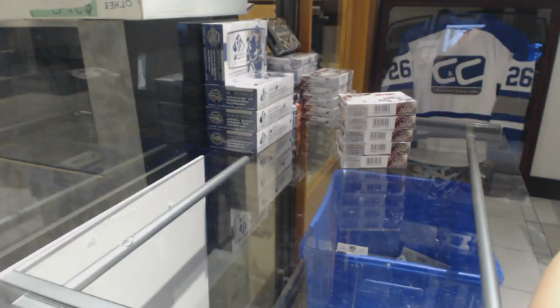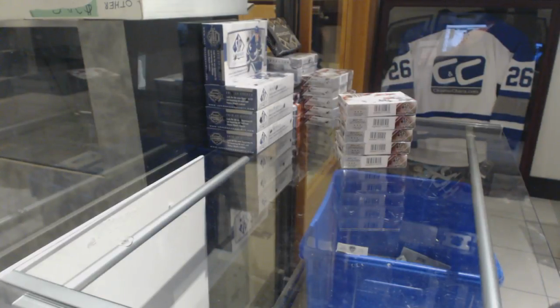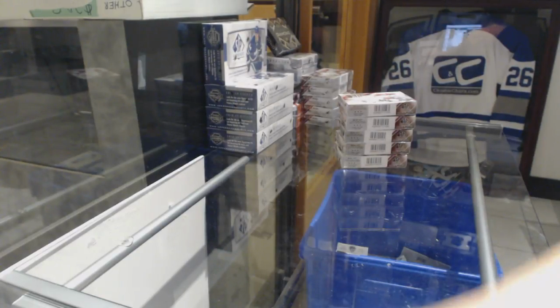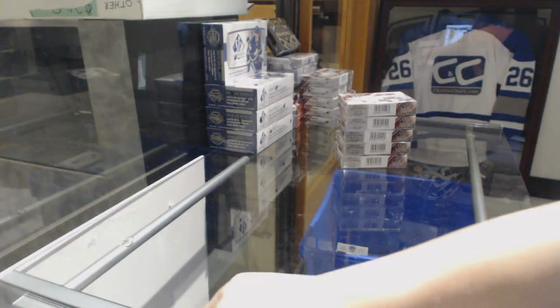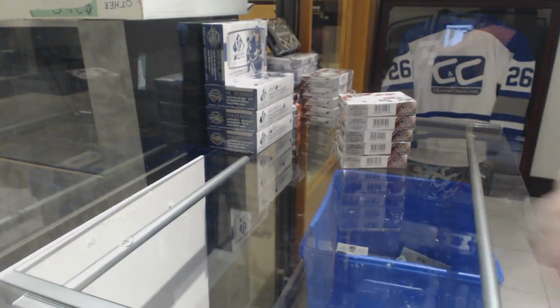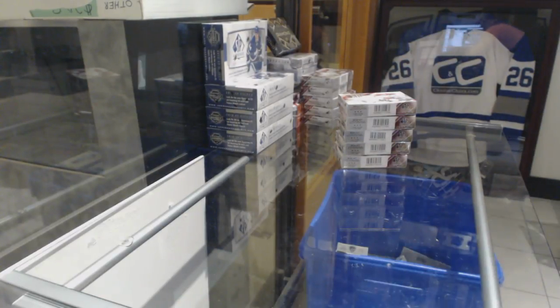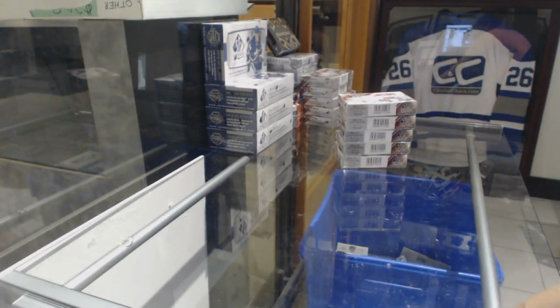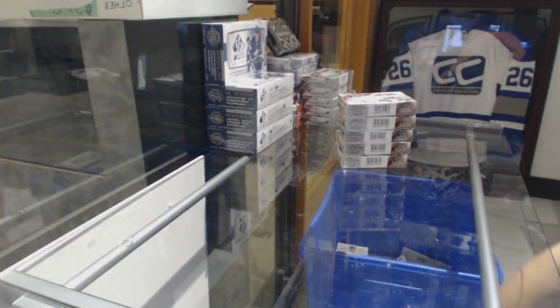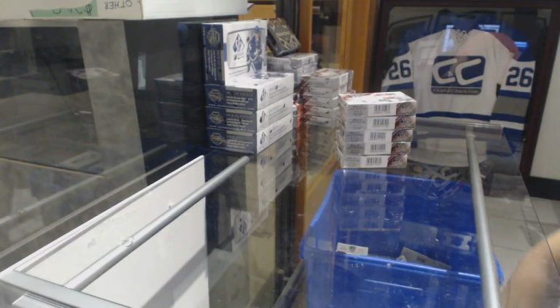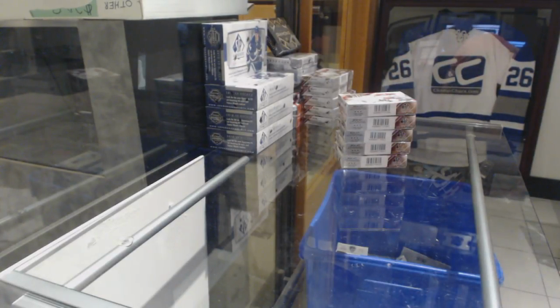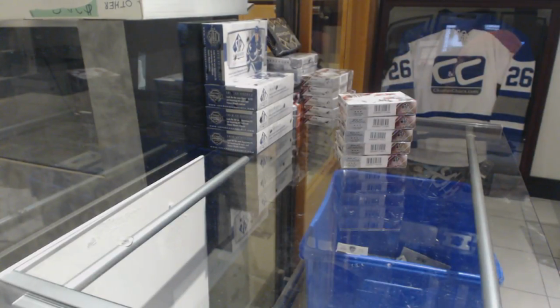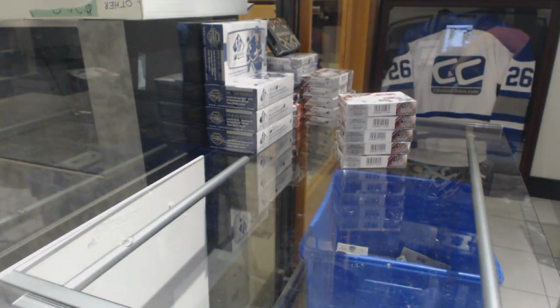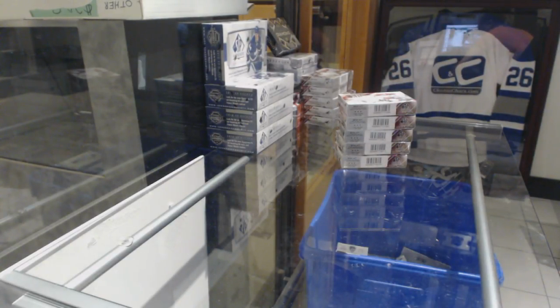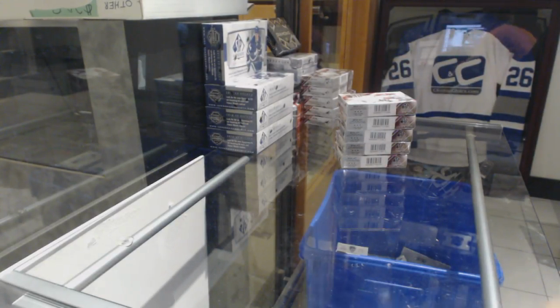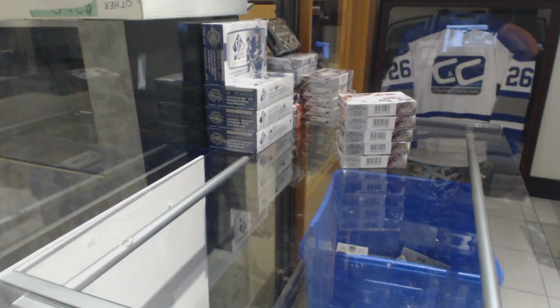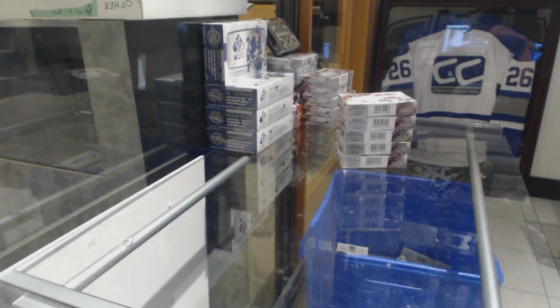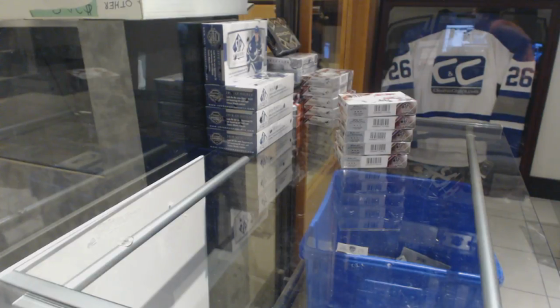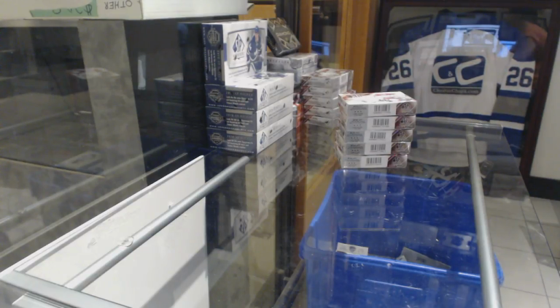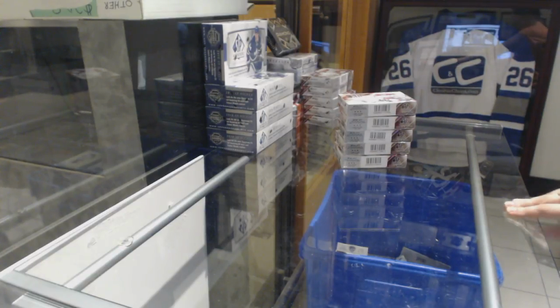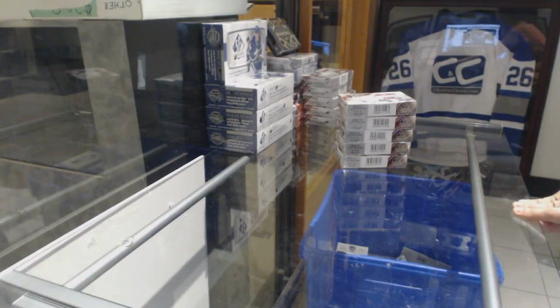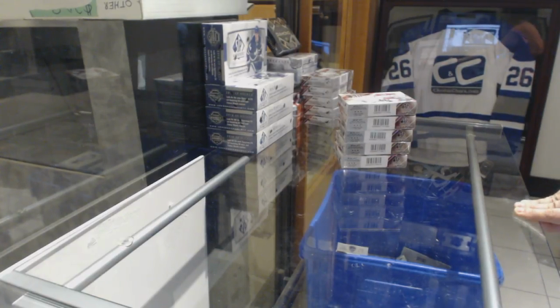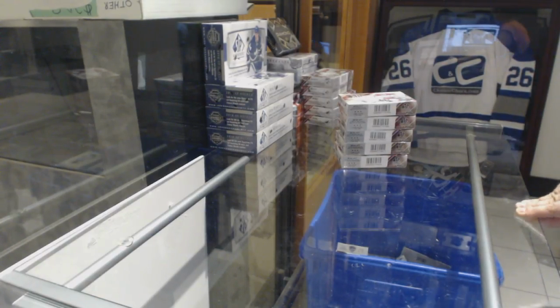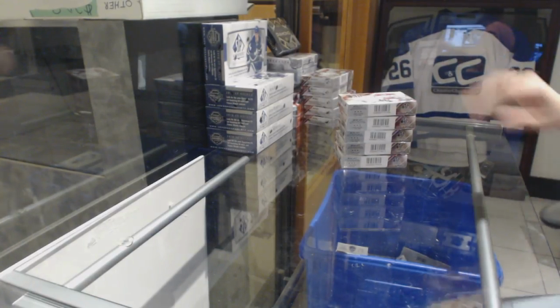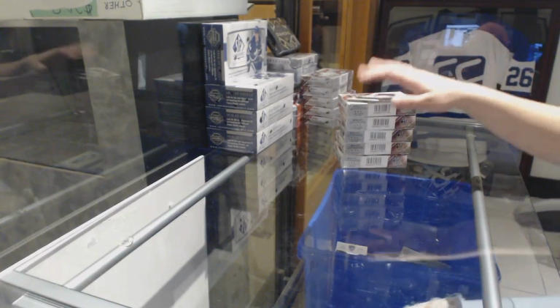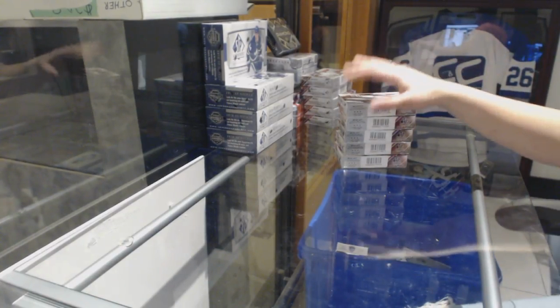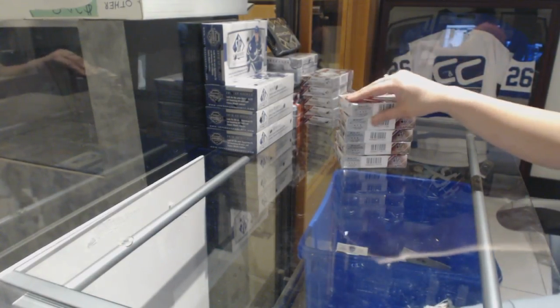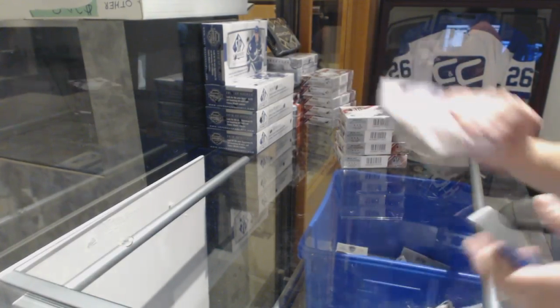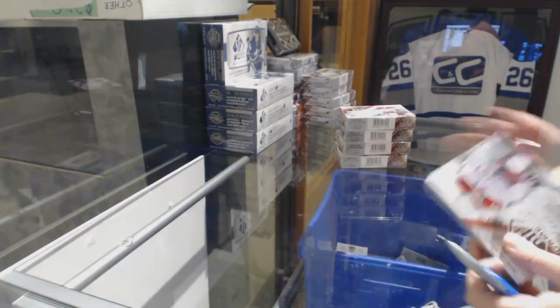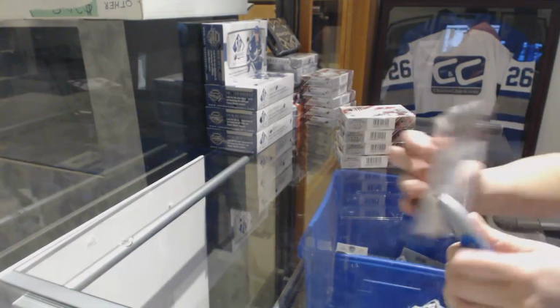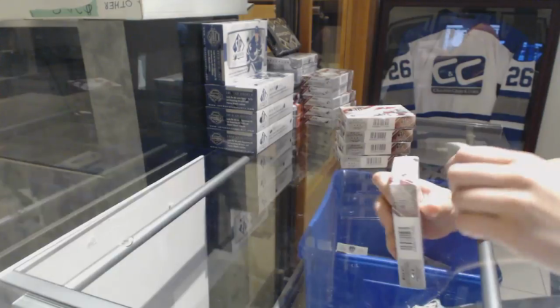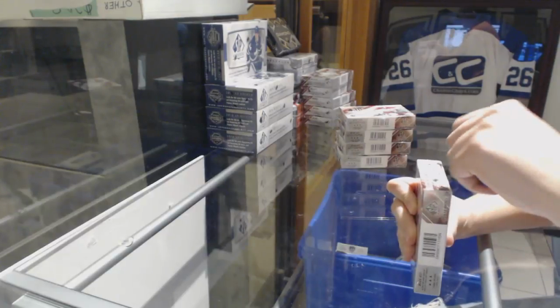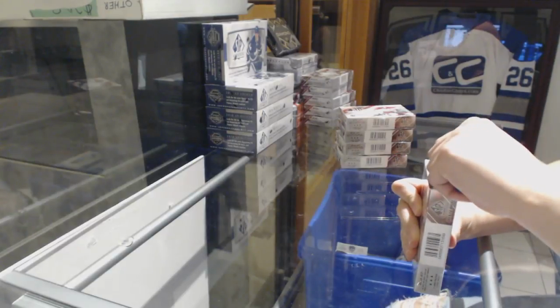Starting off seeing group rig 8352, we've got the 5-box hat case of 15-16 SP Game Used. Best of luck guys, here we go!